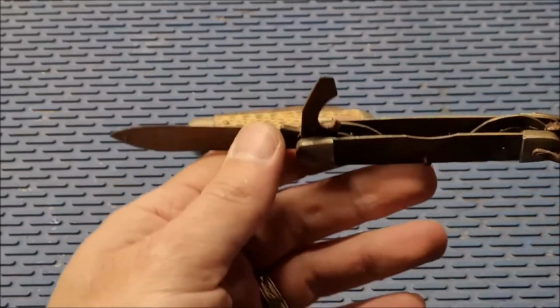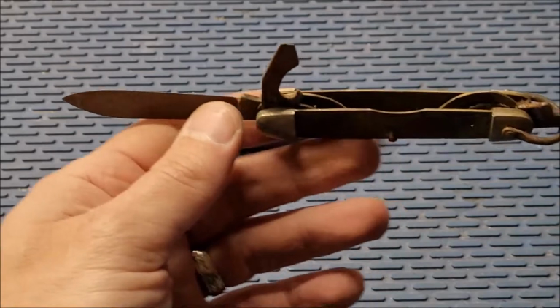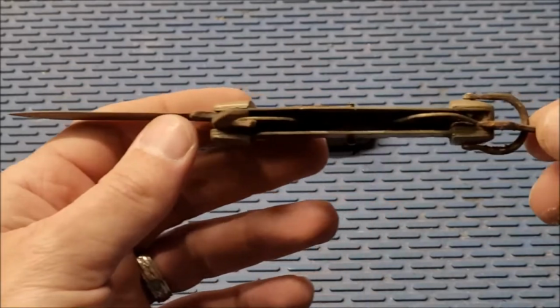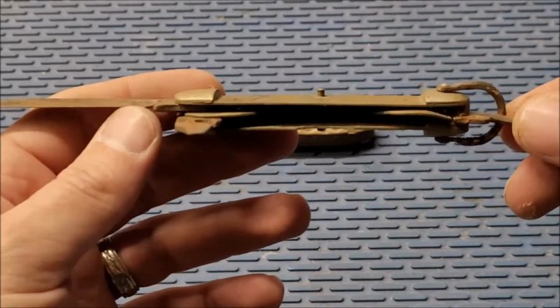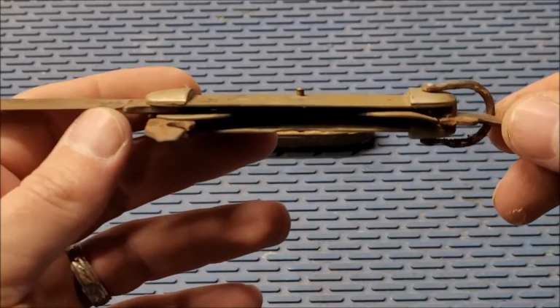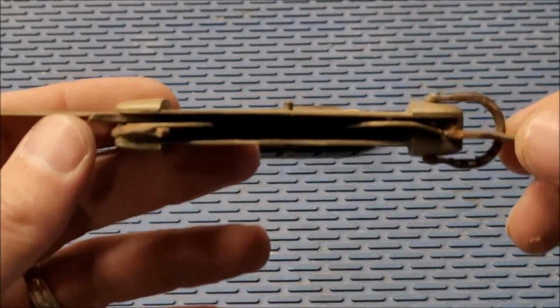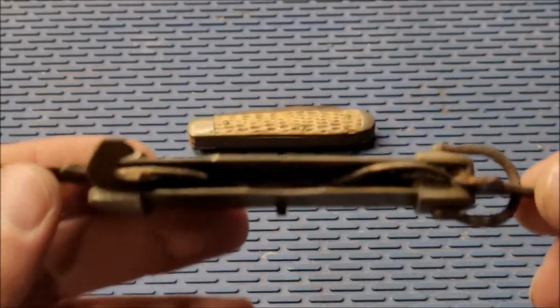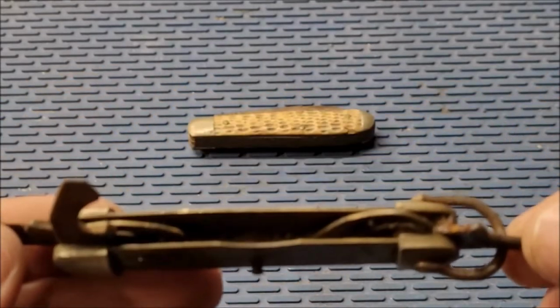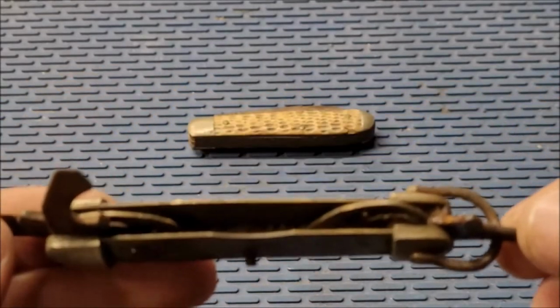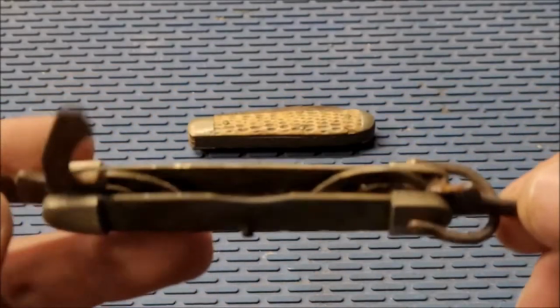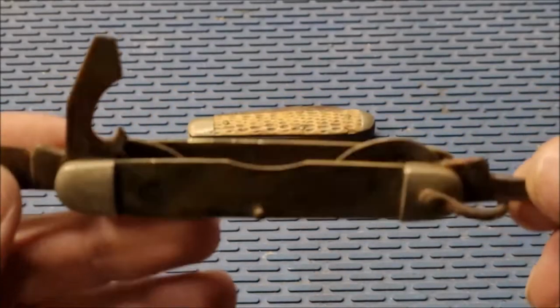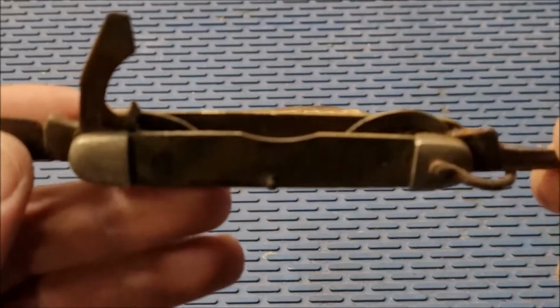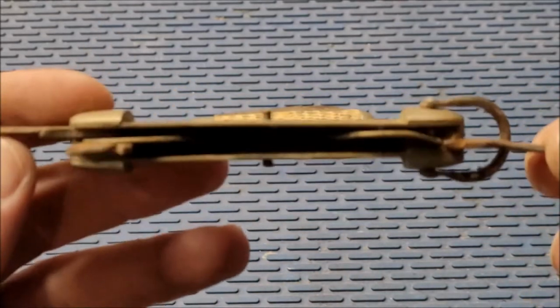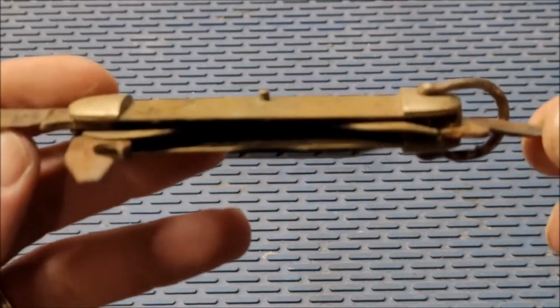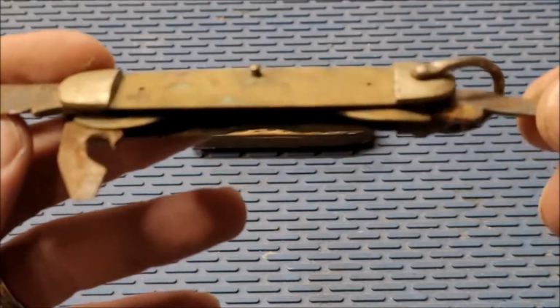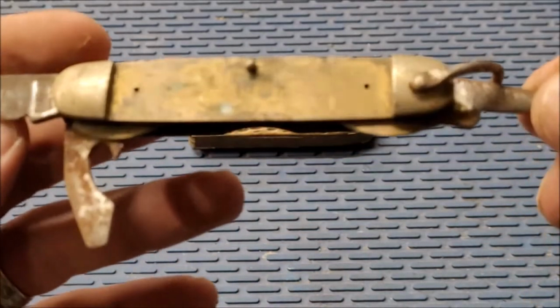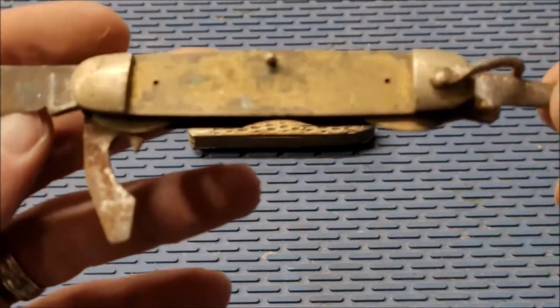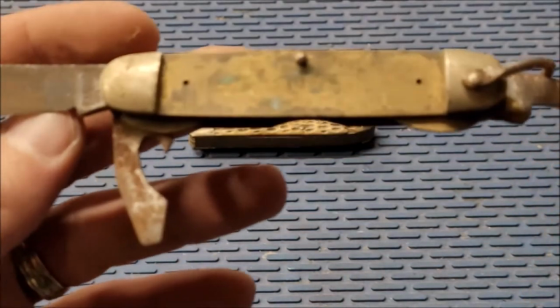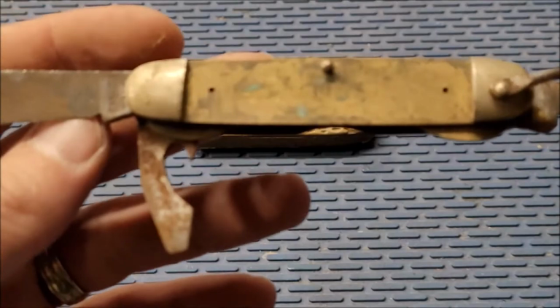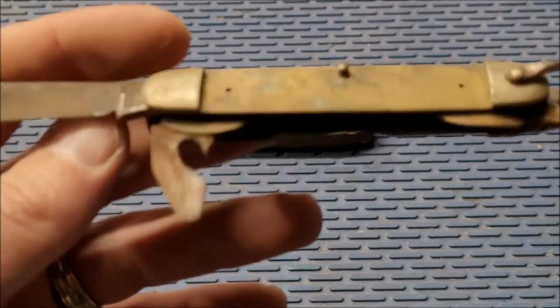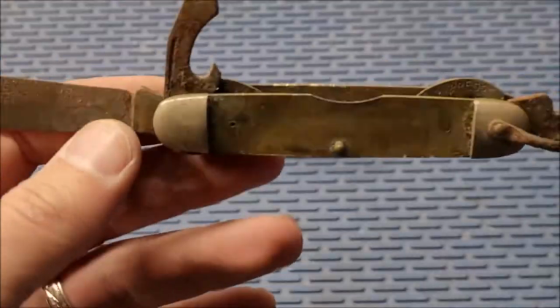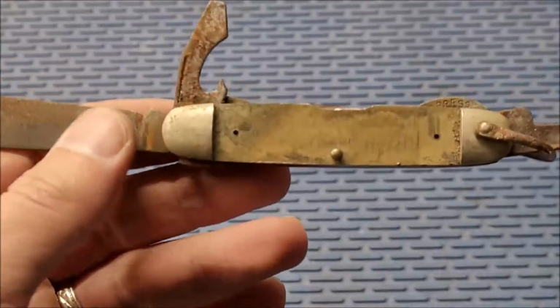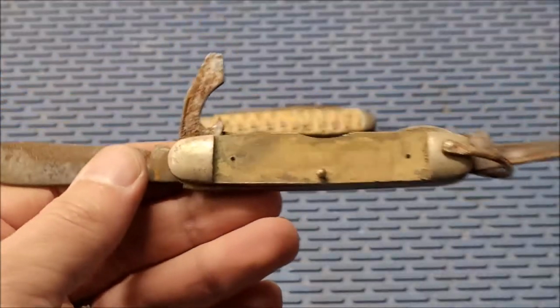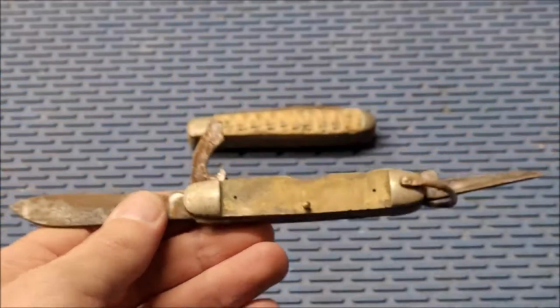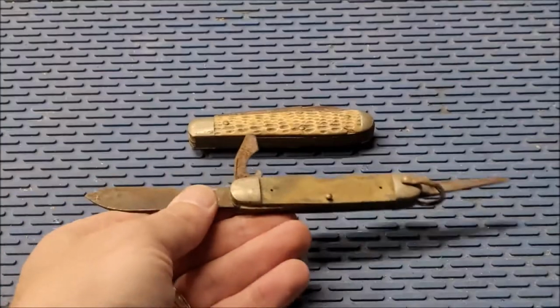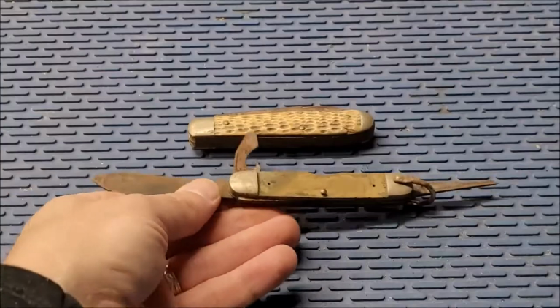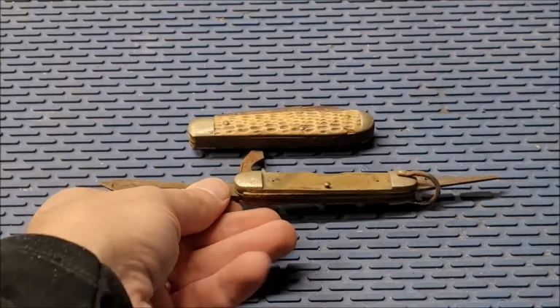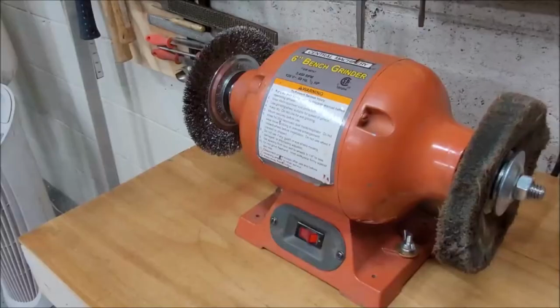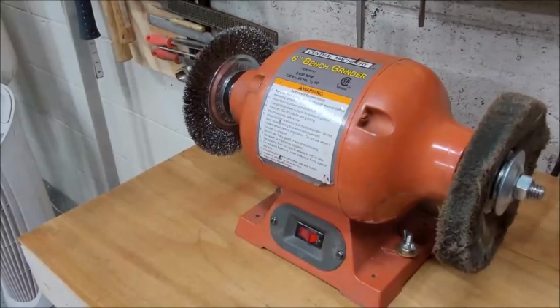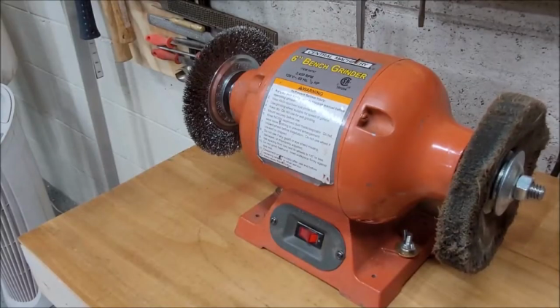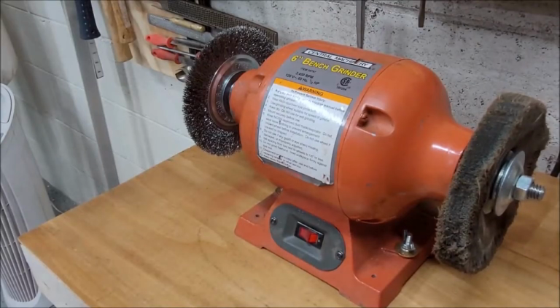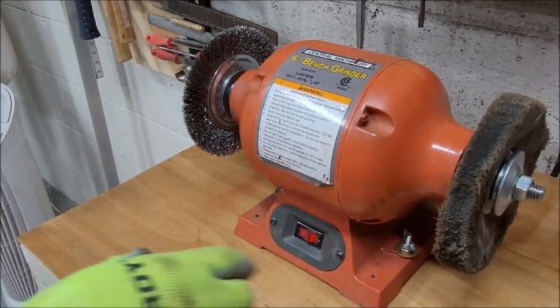There's a good bit of pitting on the can opener but the other pieces did not have too much of a problem. Actually, I take that back — the keyring was kind of bad.